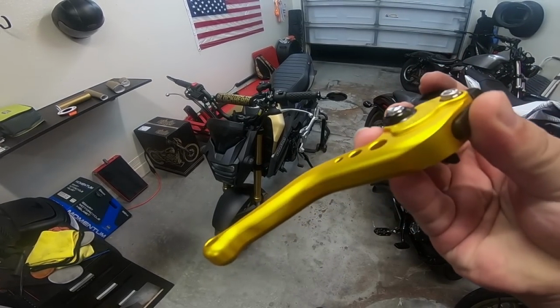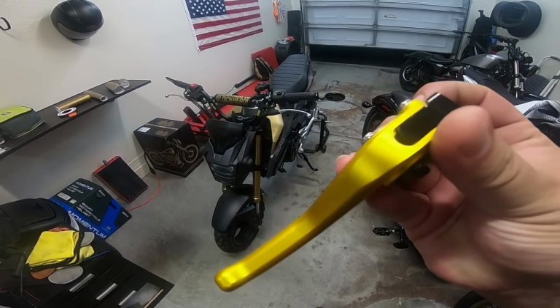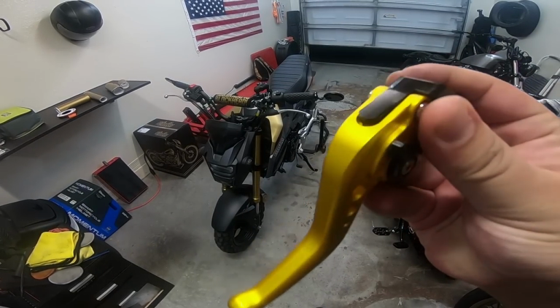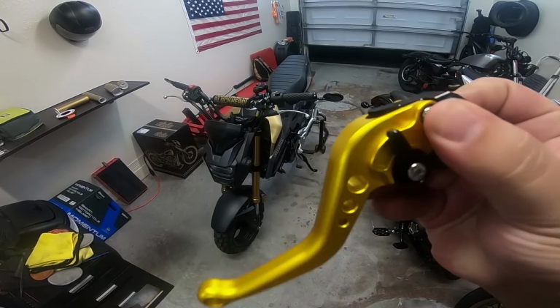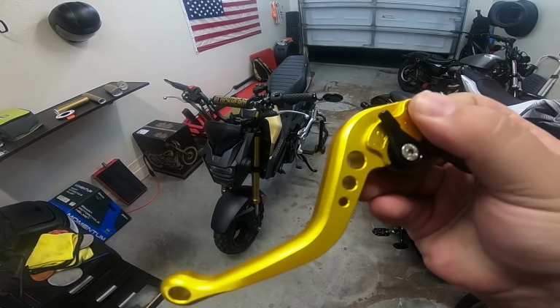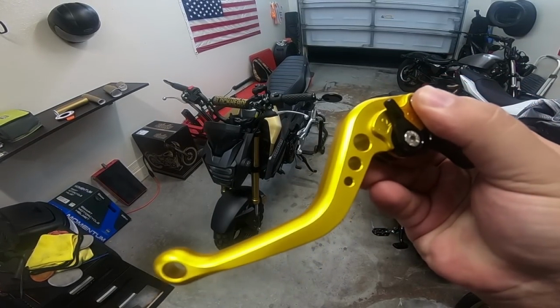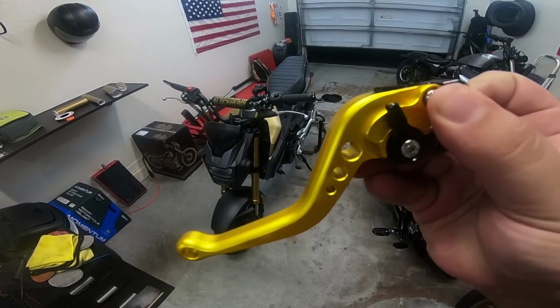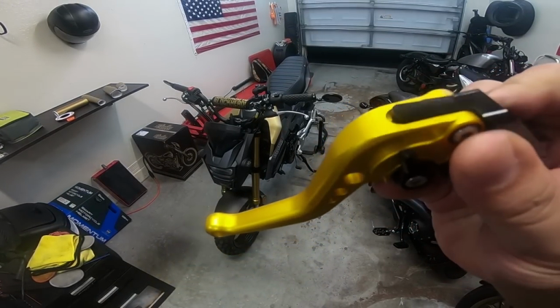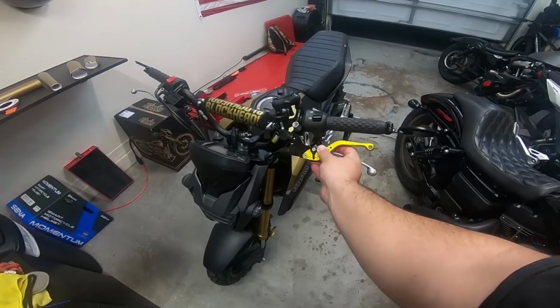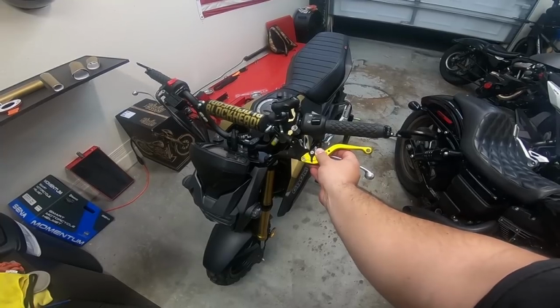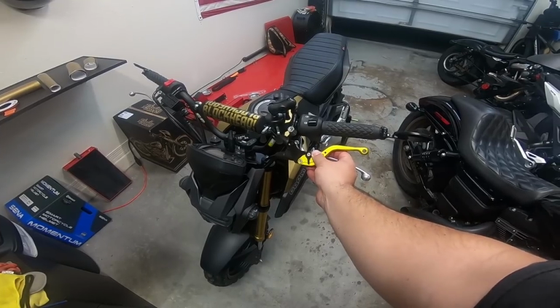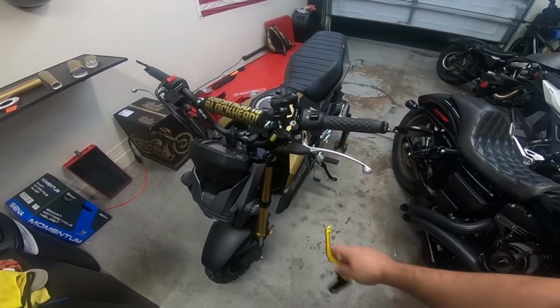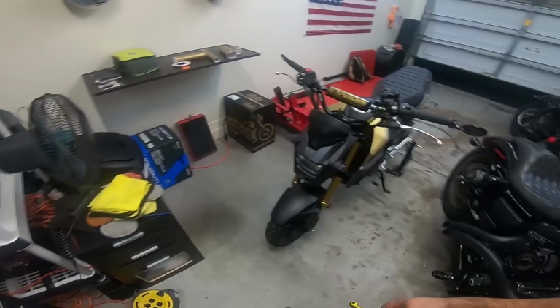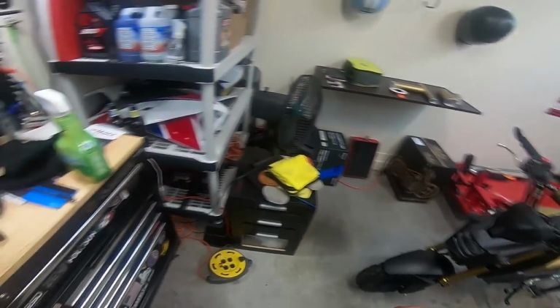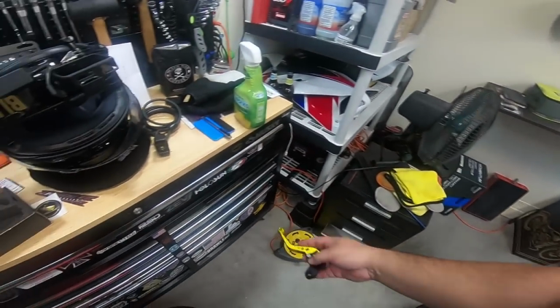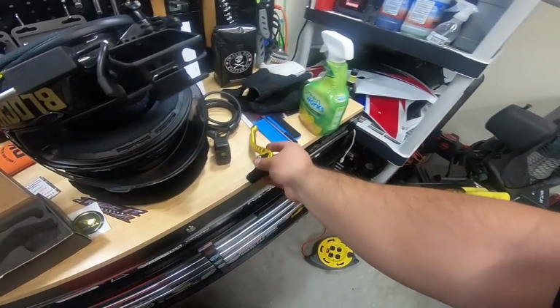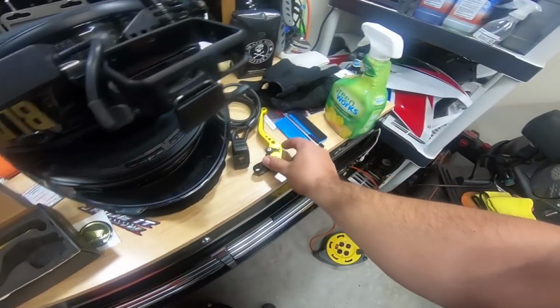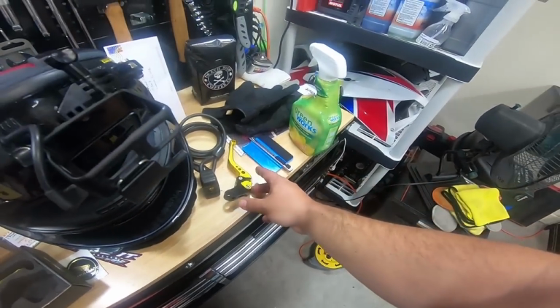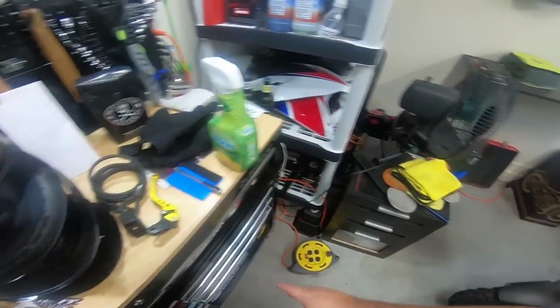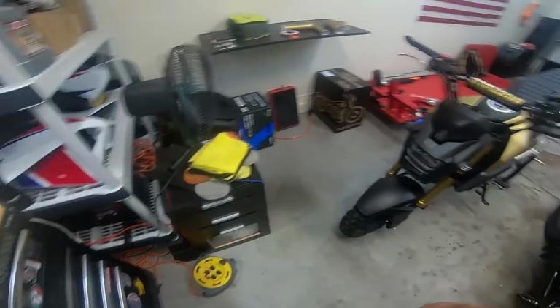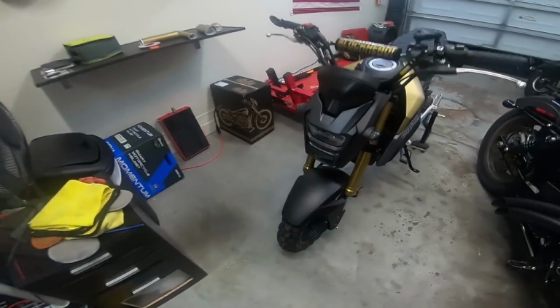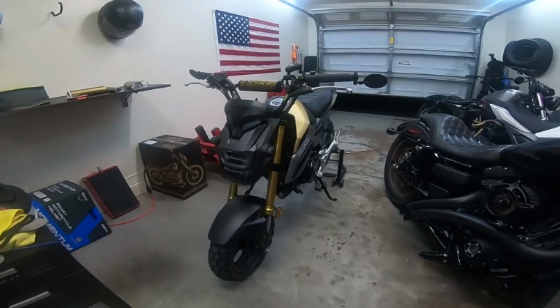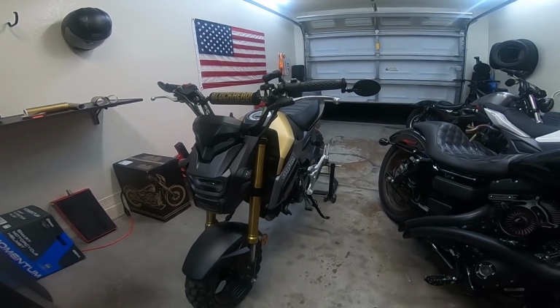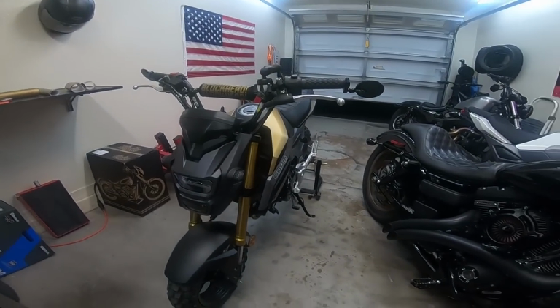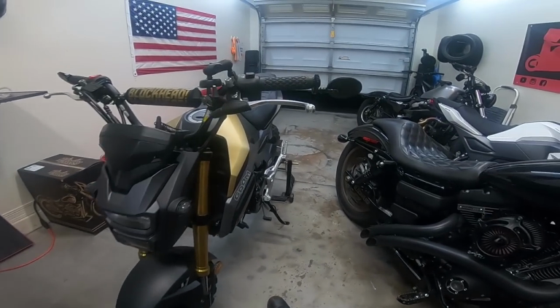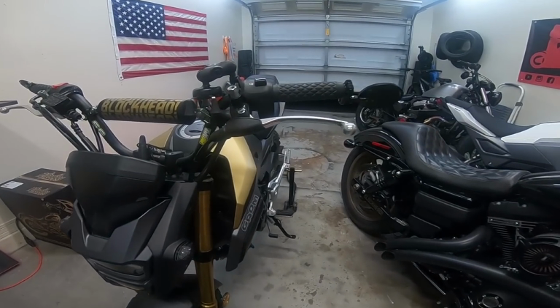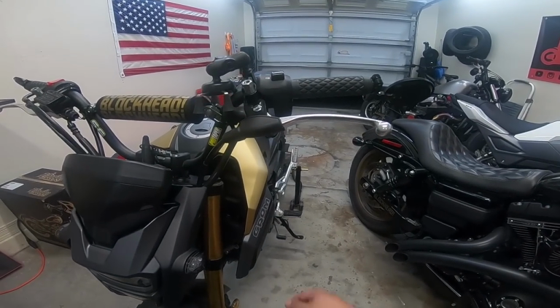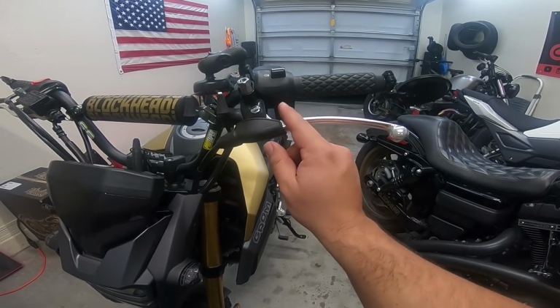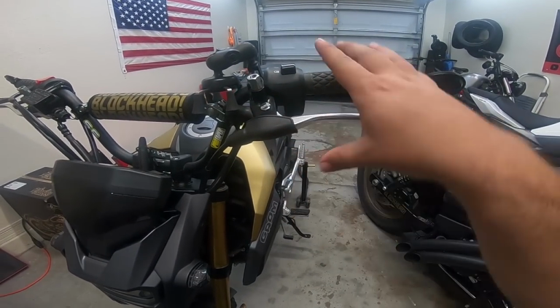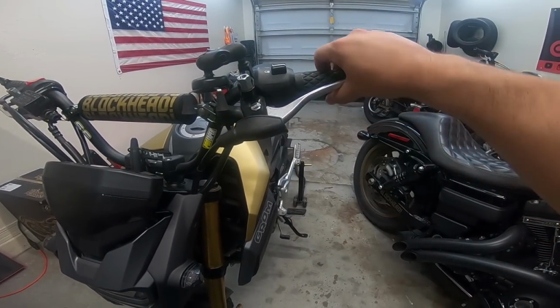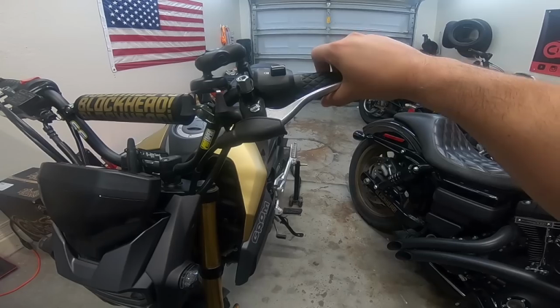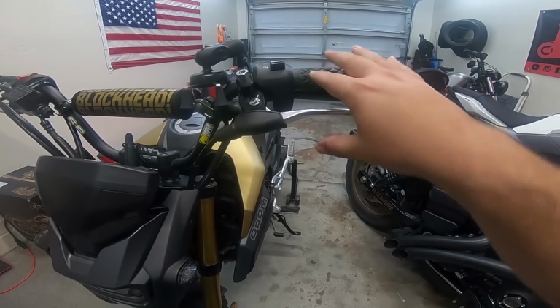They're pretty good quality, if you guys can see. Shorten them up a bit. It's going to be a pretty quick and easy install — levers are pretty quick and easy. I'm going to go ahead and start off step number one. We're going to start with the clutch side.